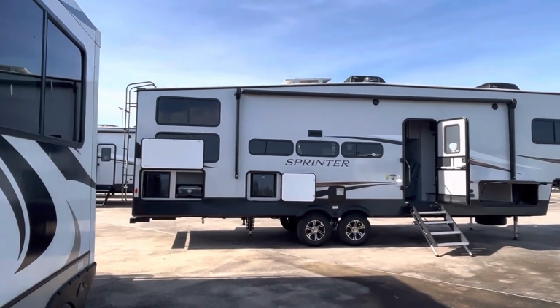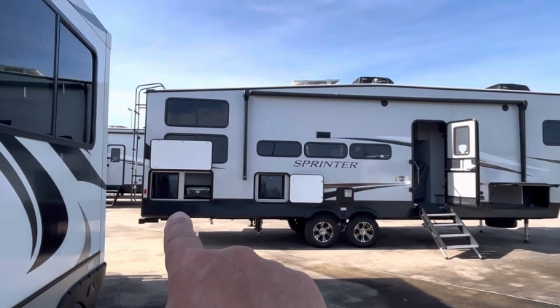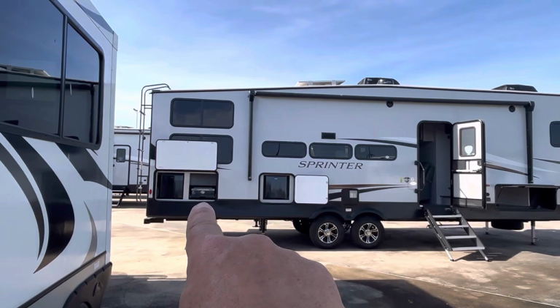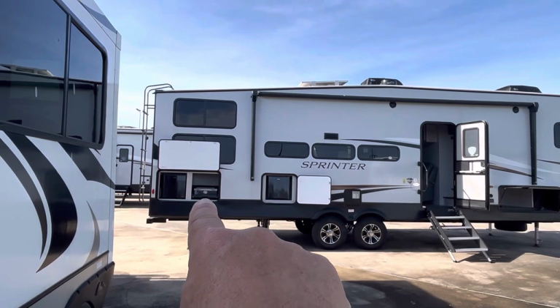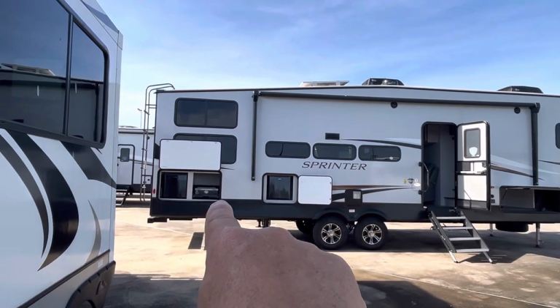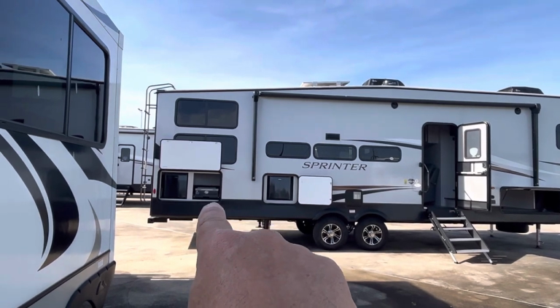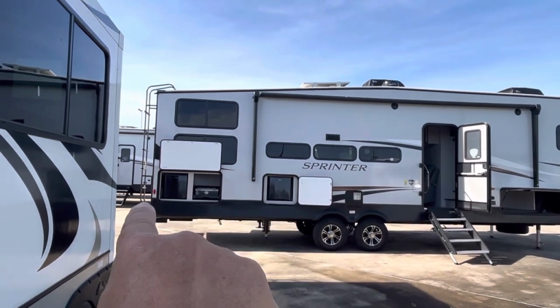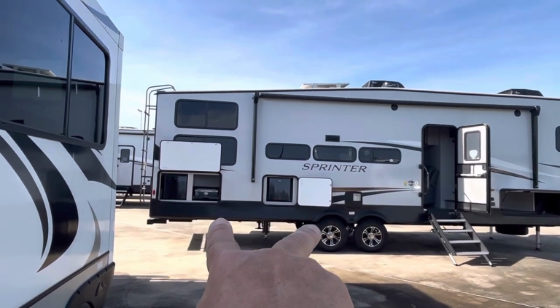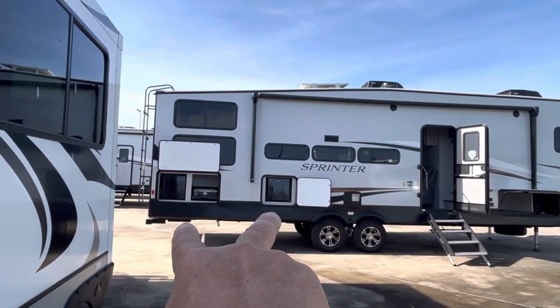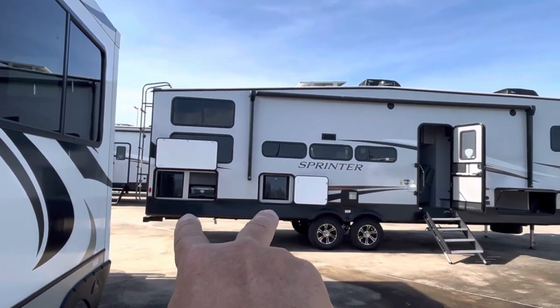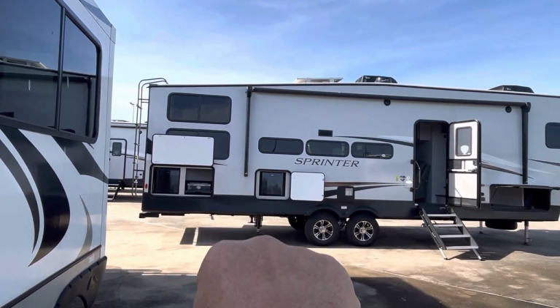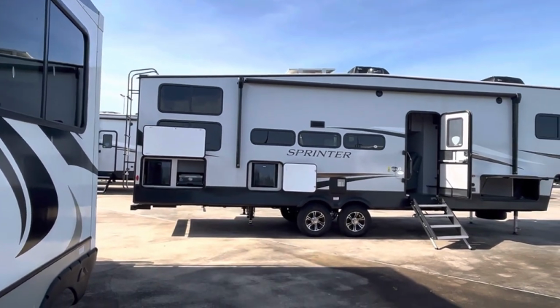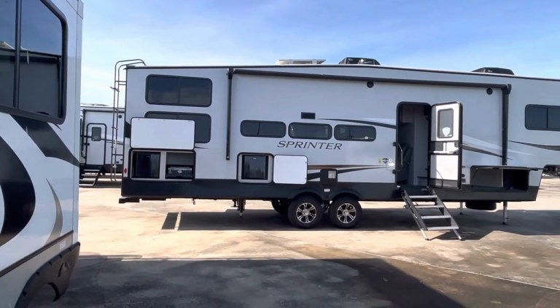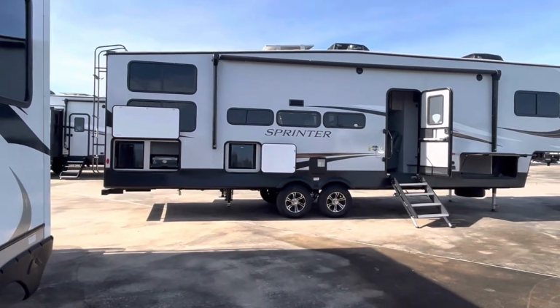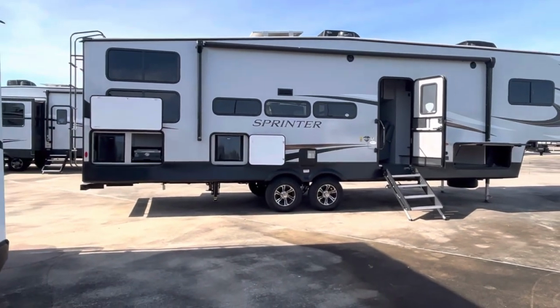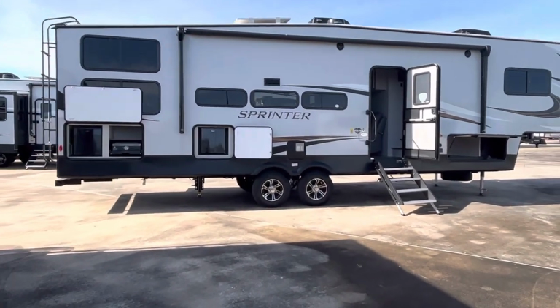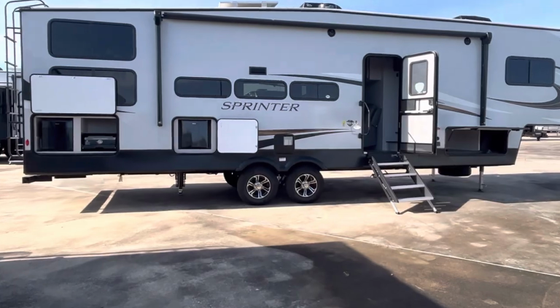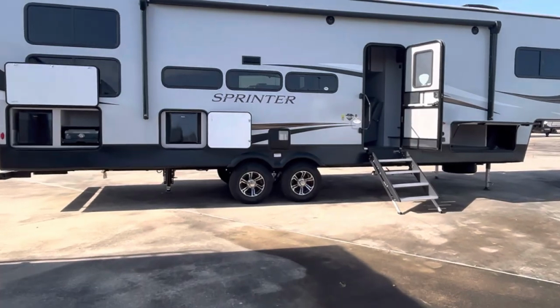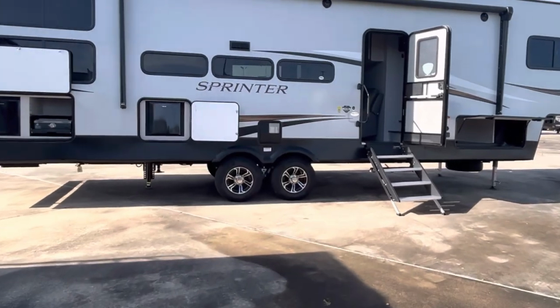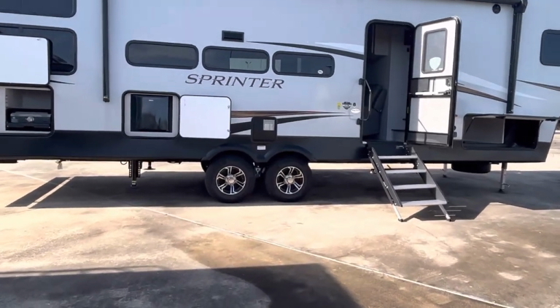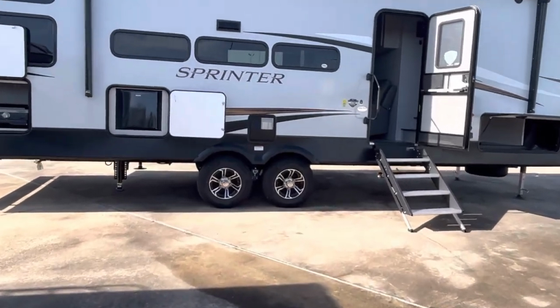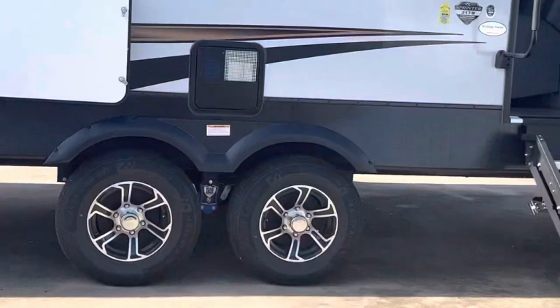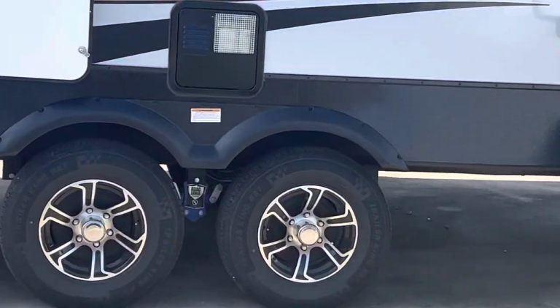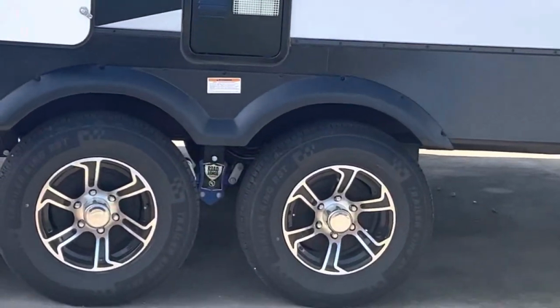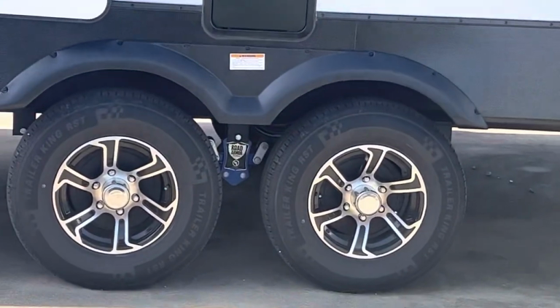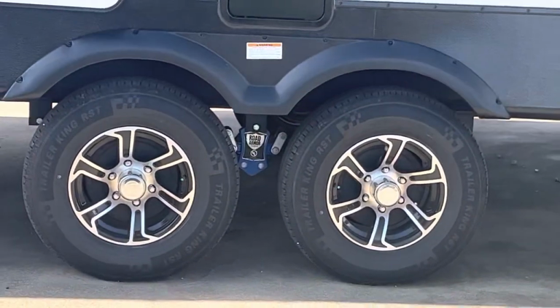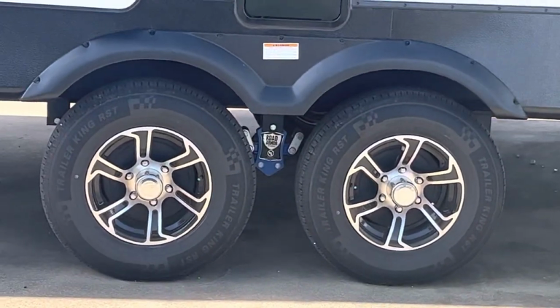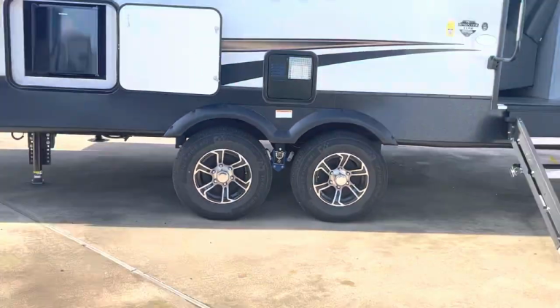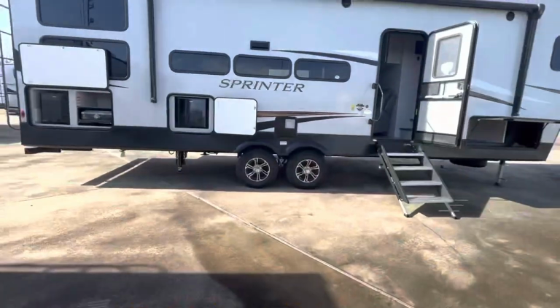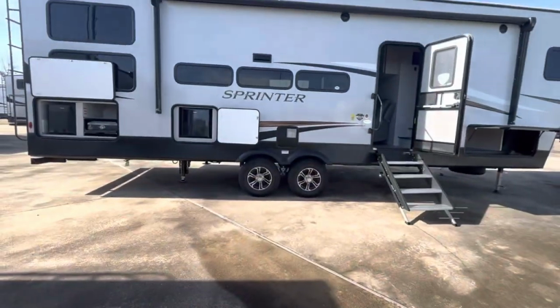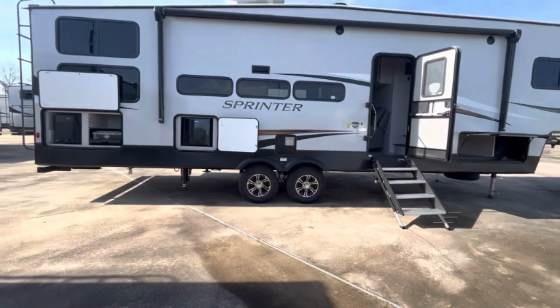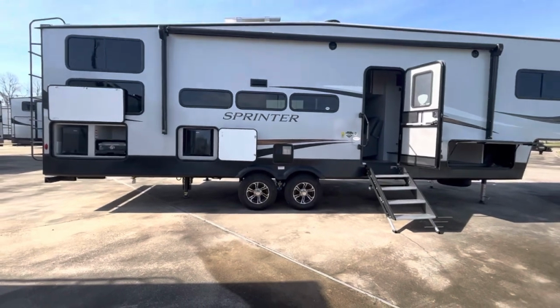We've got an outdoor kitchen over here — that is a griddle. There's a couple of fridges there. You can see in between the wheels there is the Road Armor suspension. It reduces wear and tear on your rig.